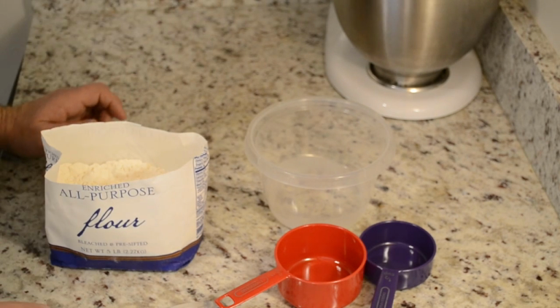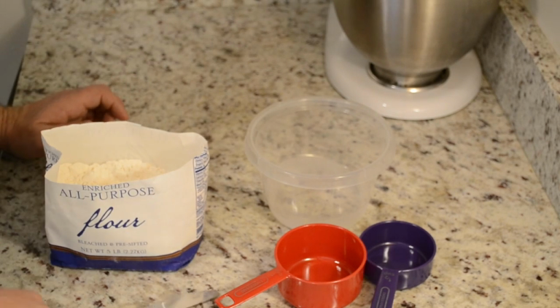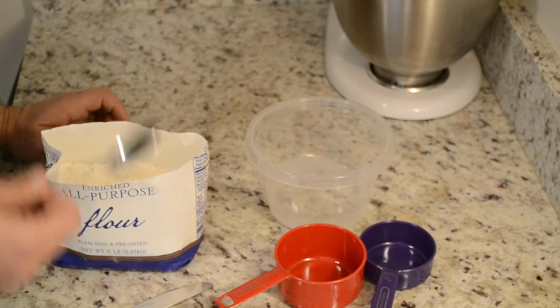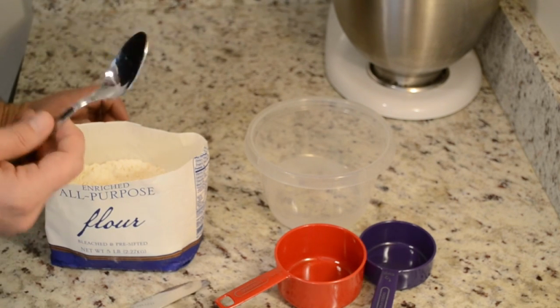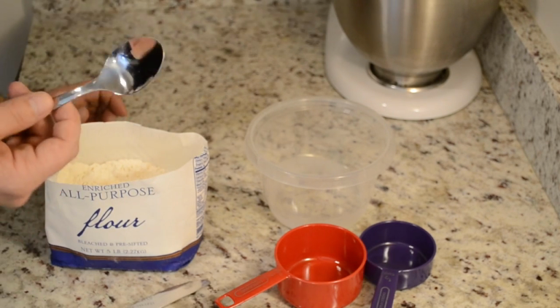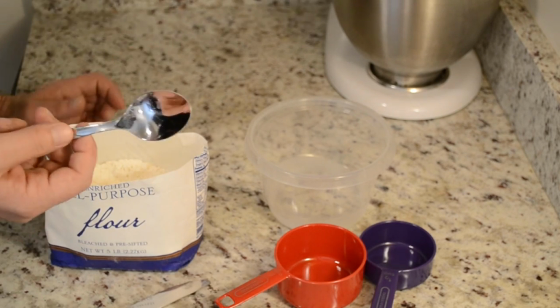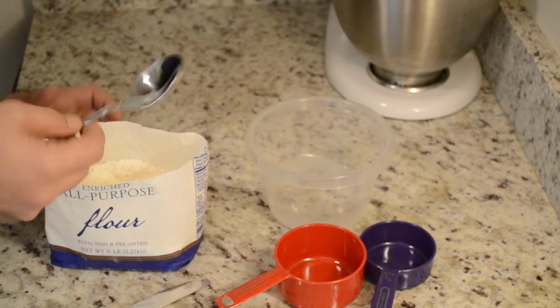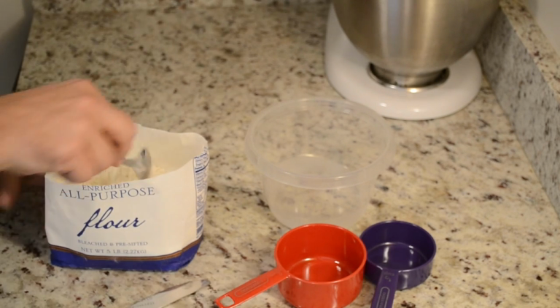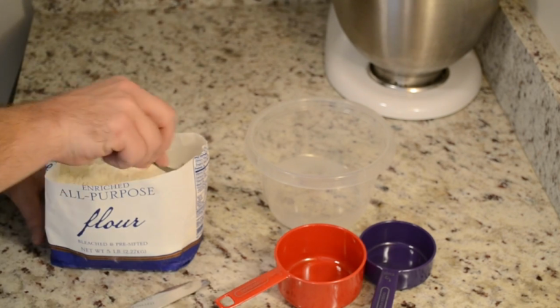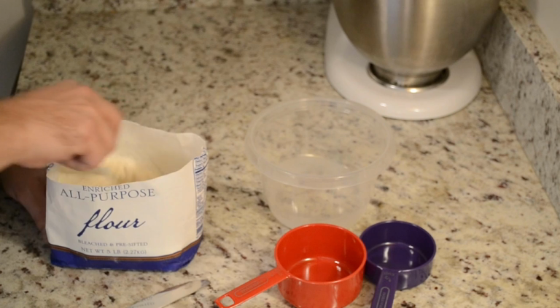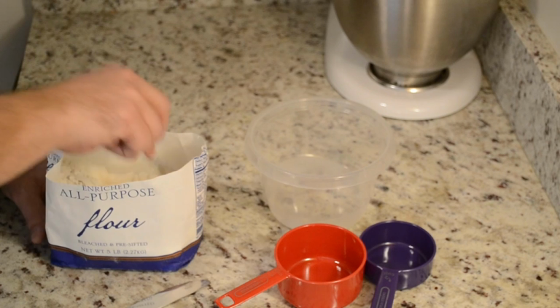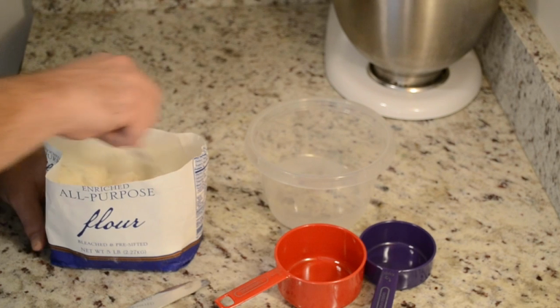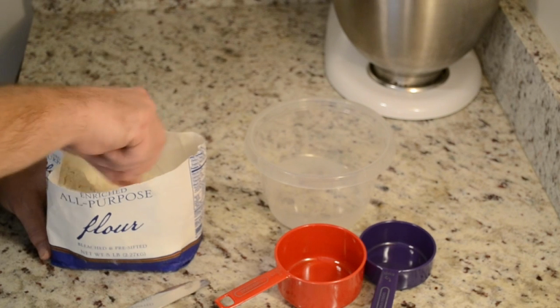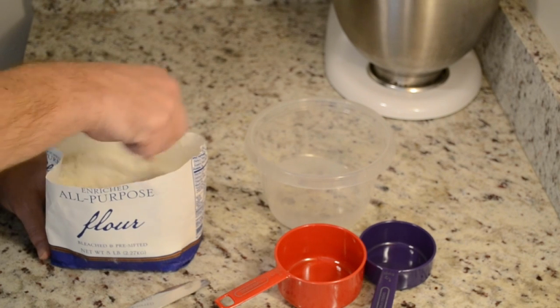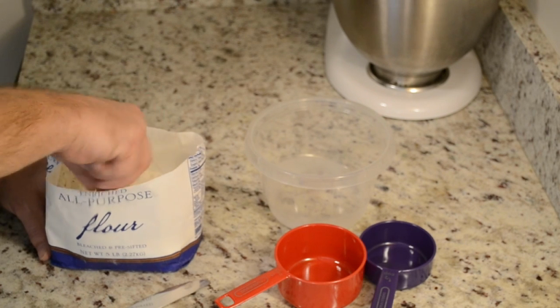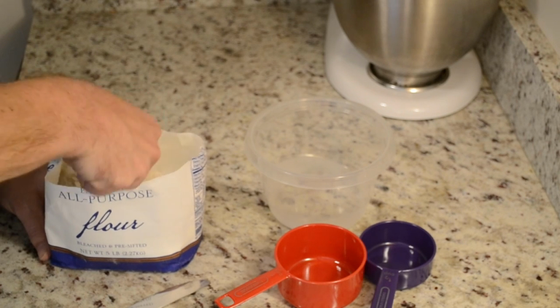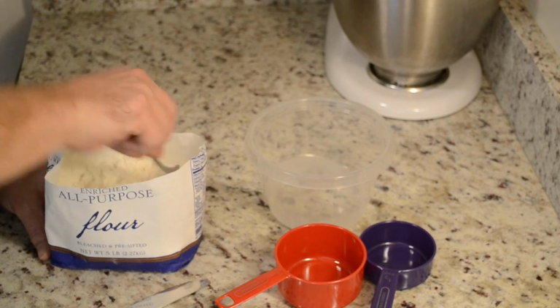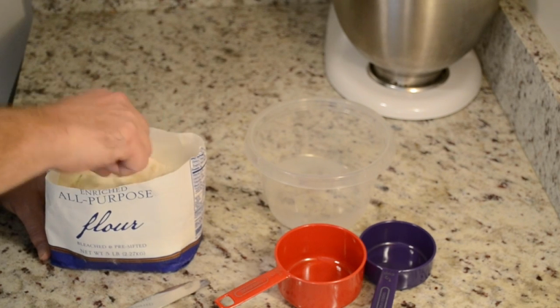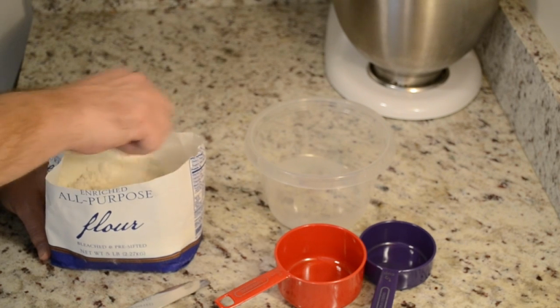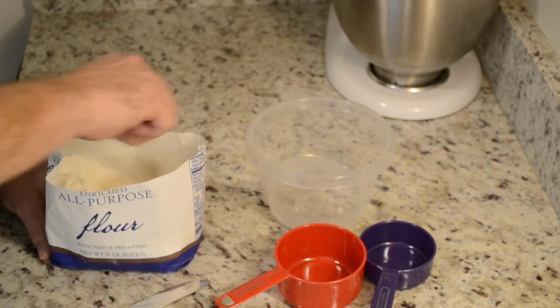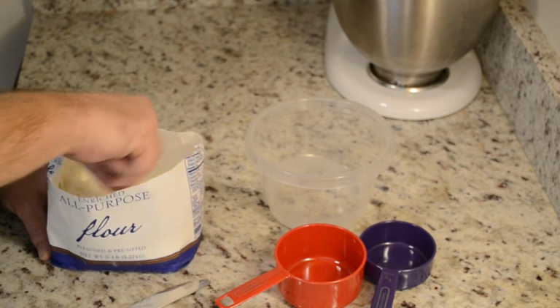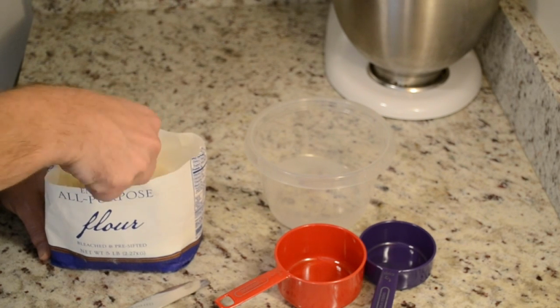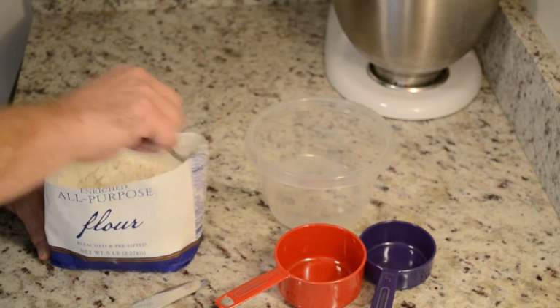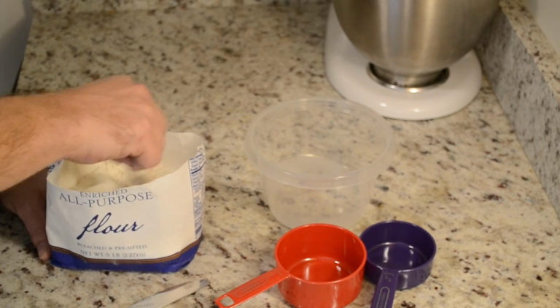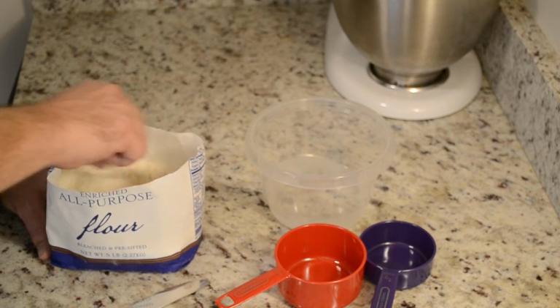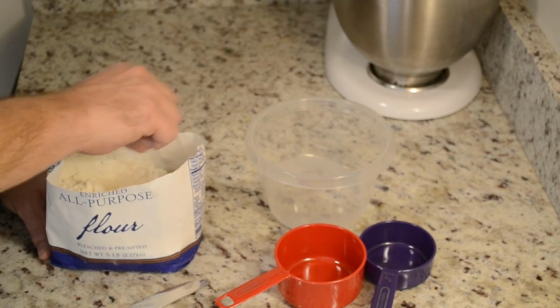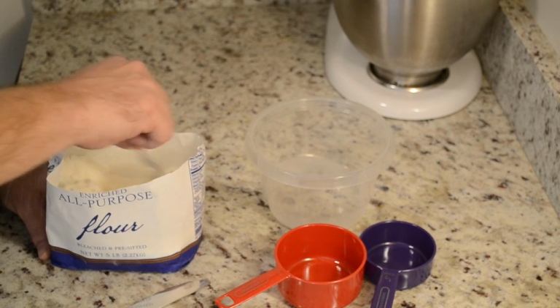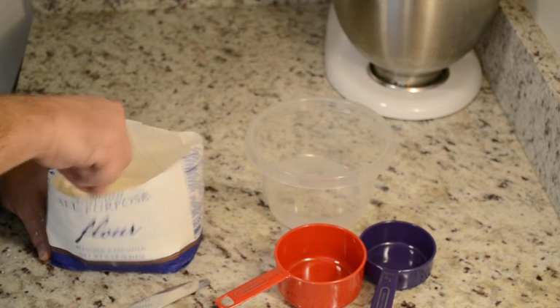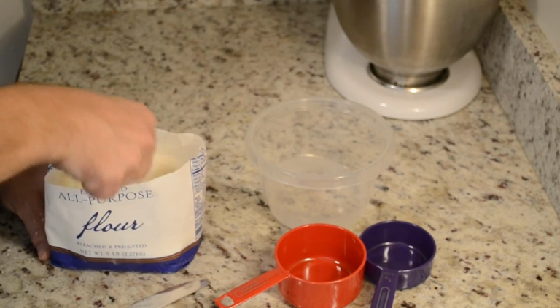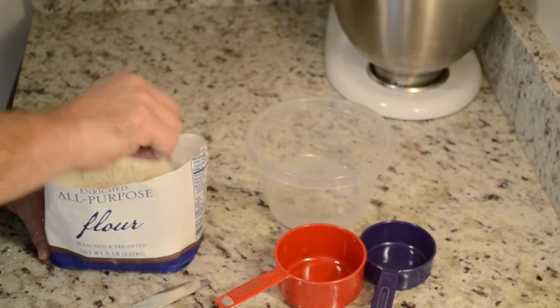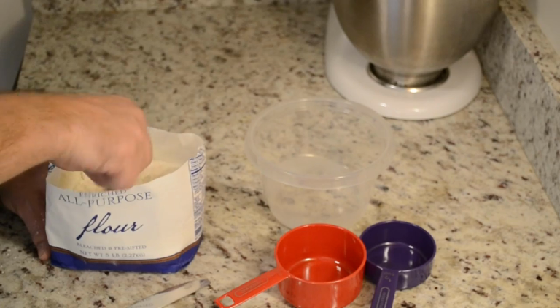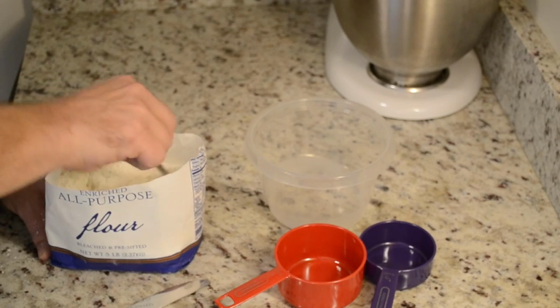So all I really do is take my spoon and just mix it in. That's it — it's just a simple mix. Again, not sifting, not anything else.